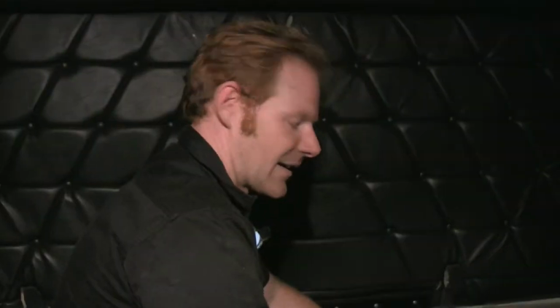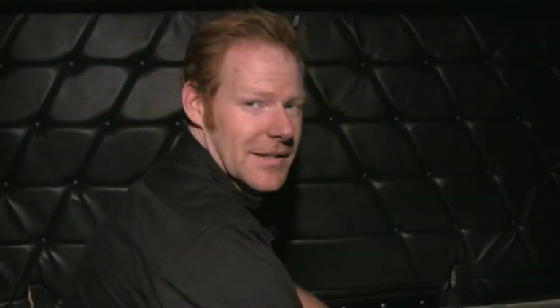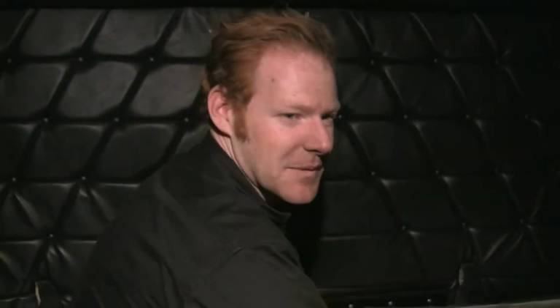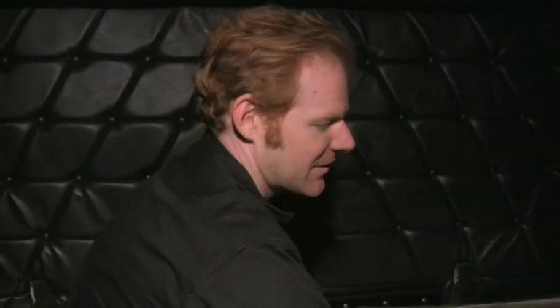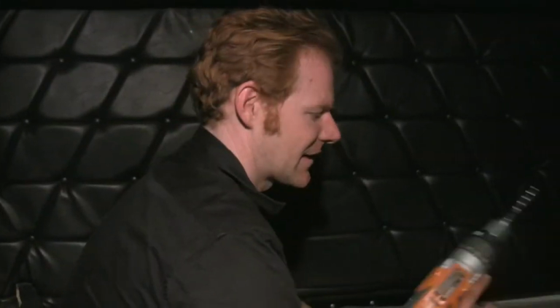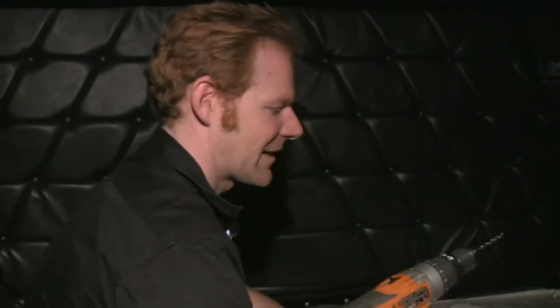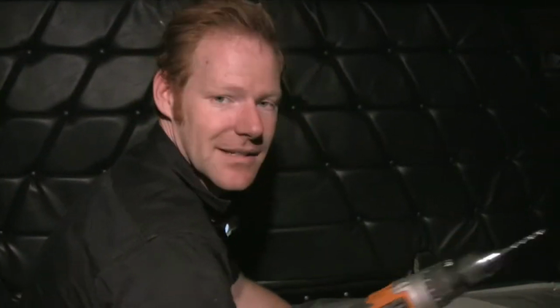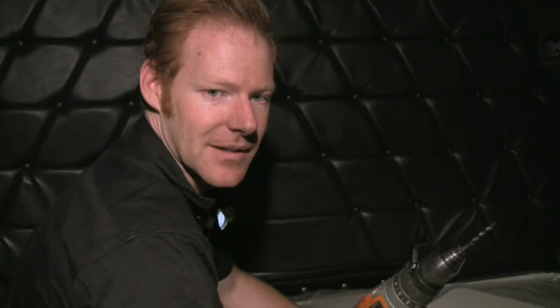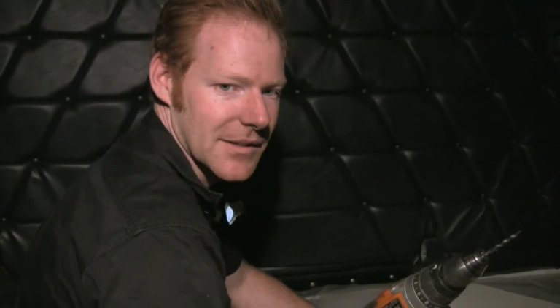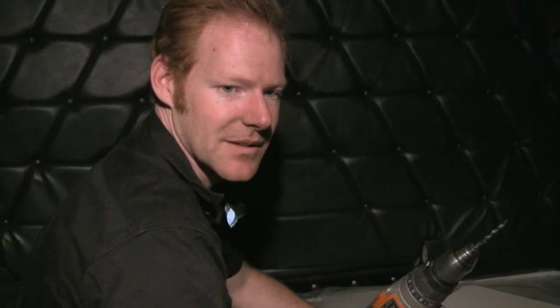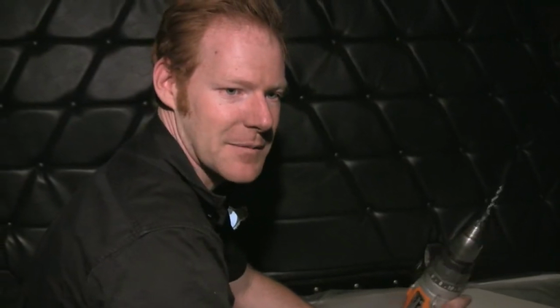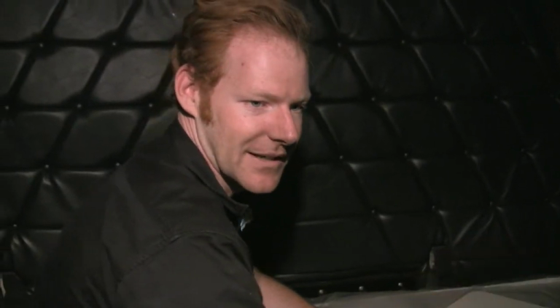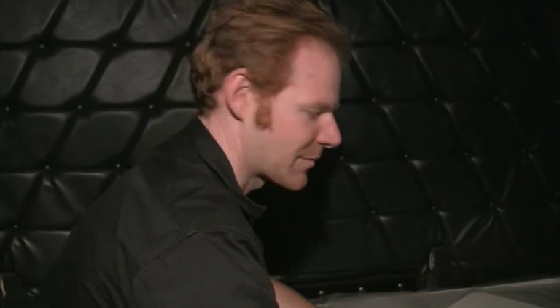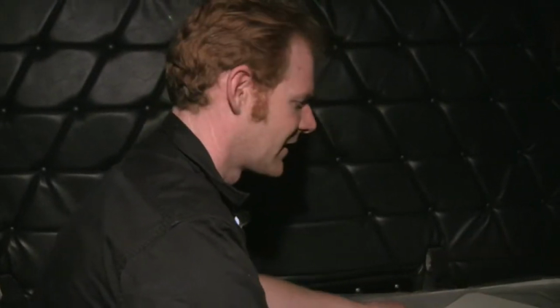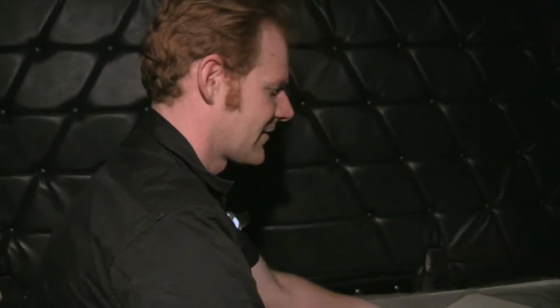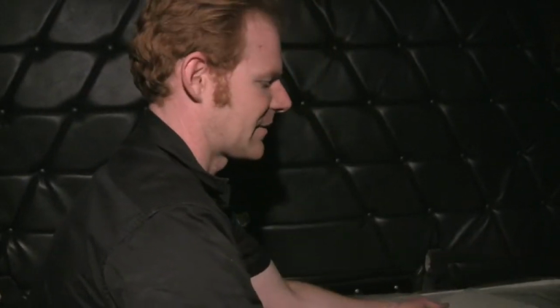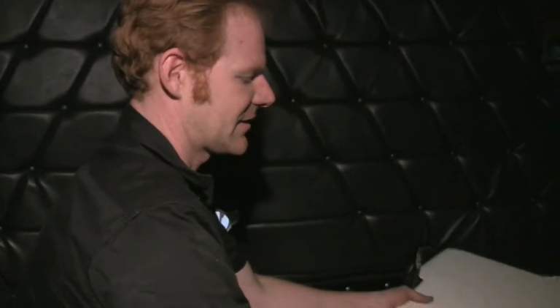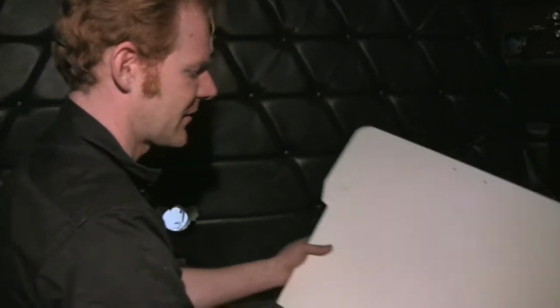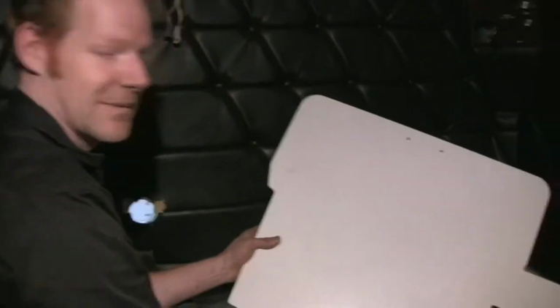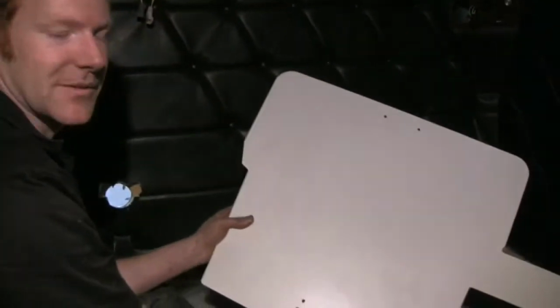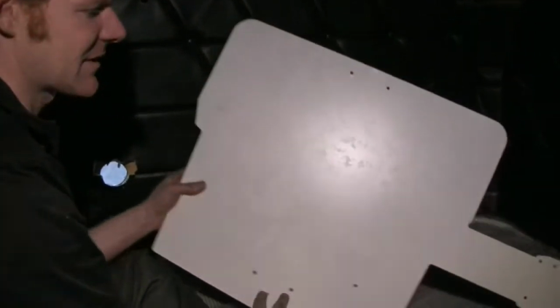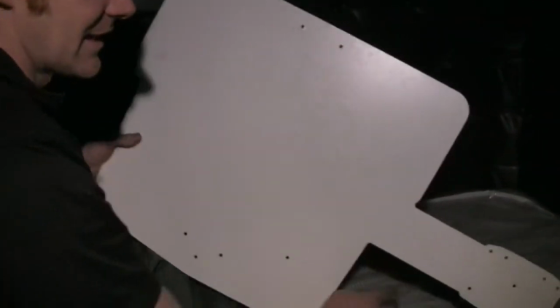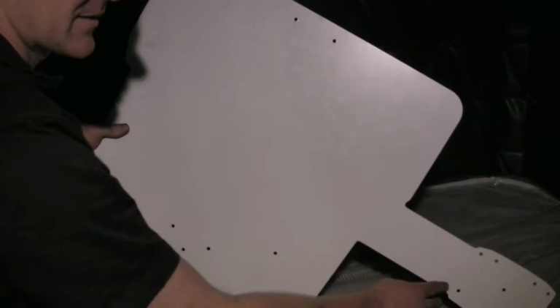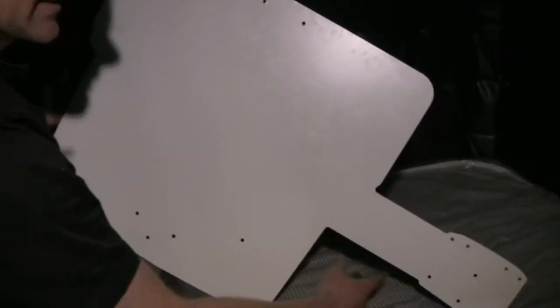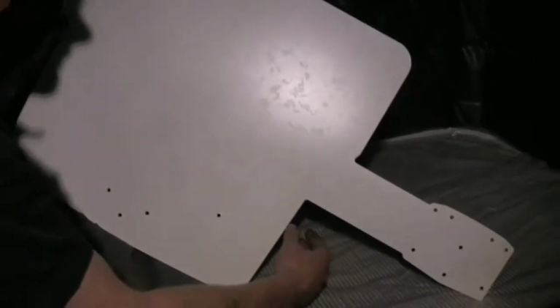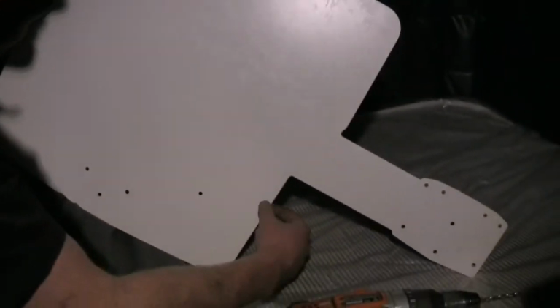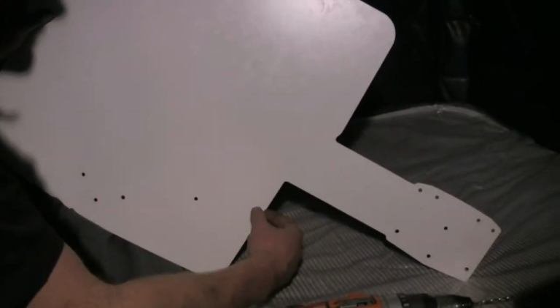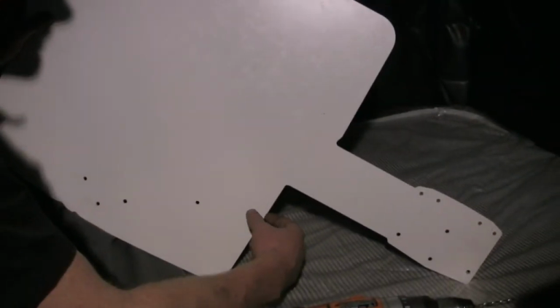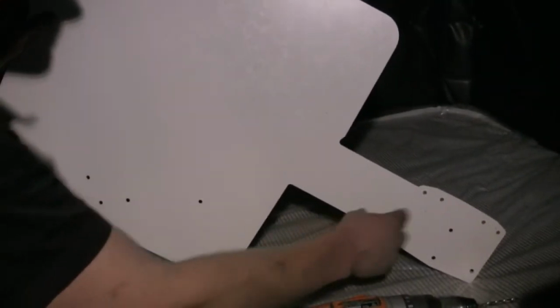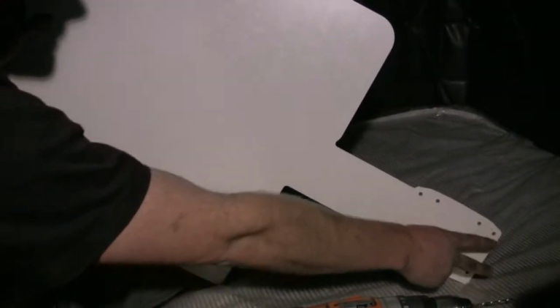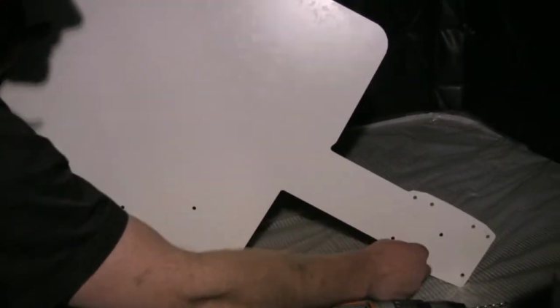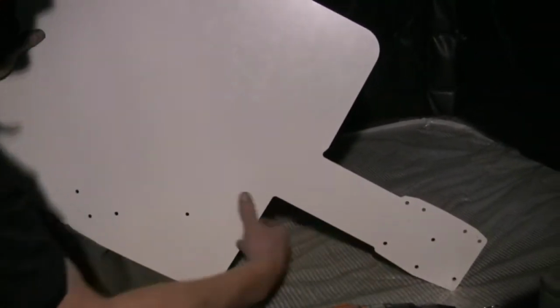I'm now going to use a small drill as a pilot to go through the fabric and cardboard for my self-drilling sheet metal screw holes and also my touchscreen bracket holes.